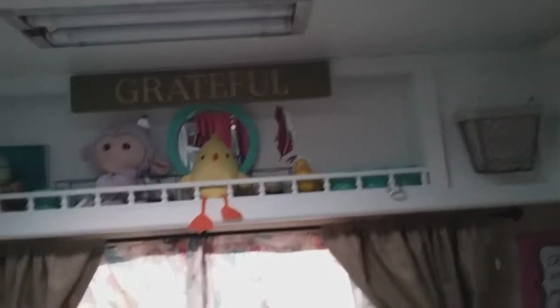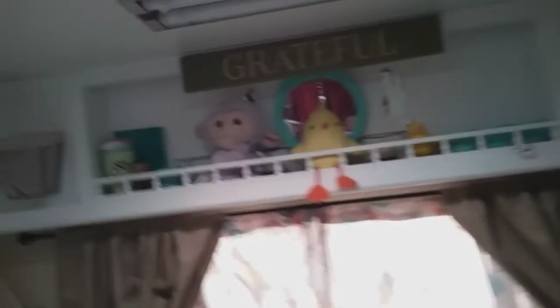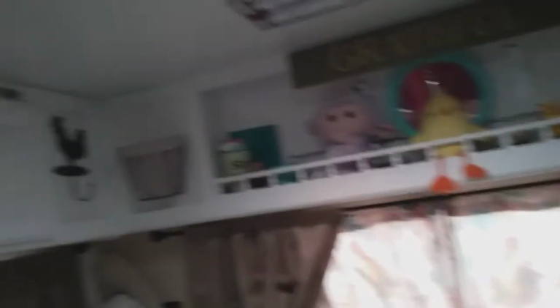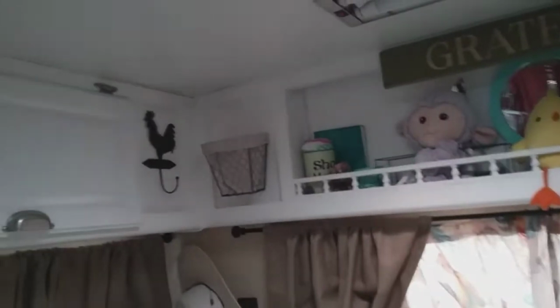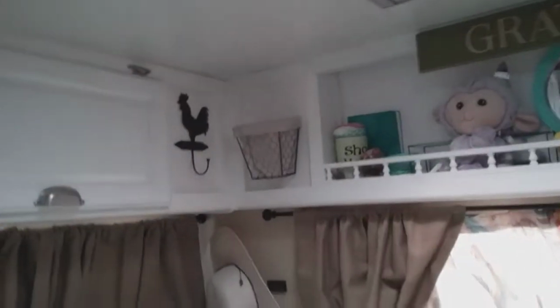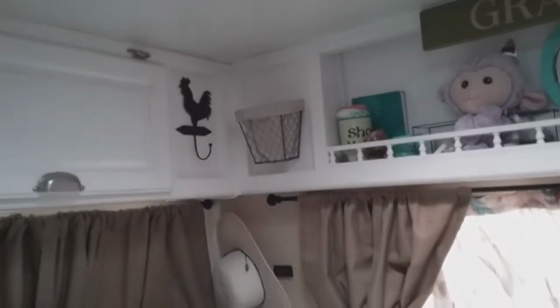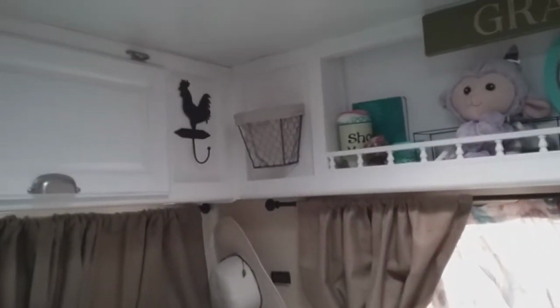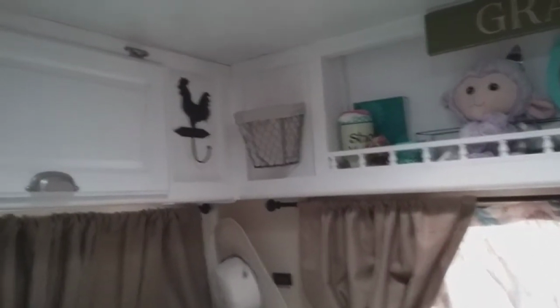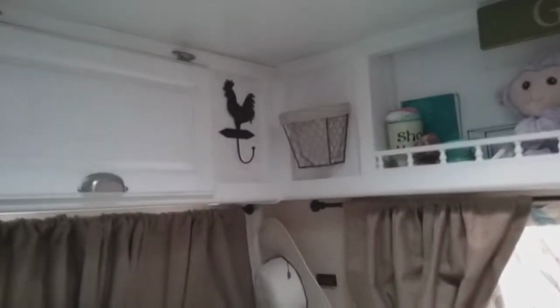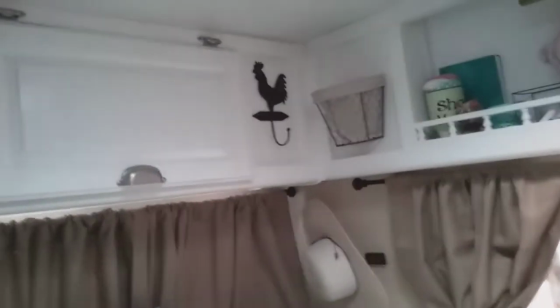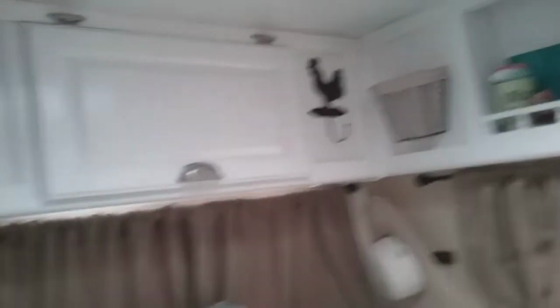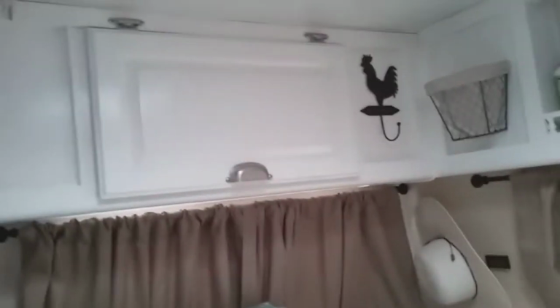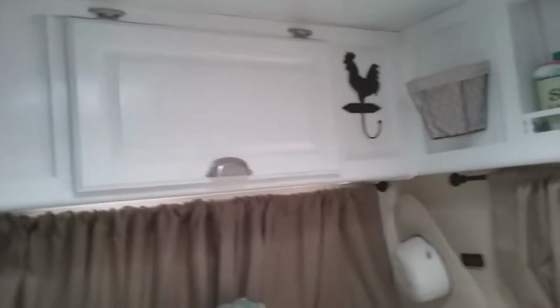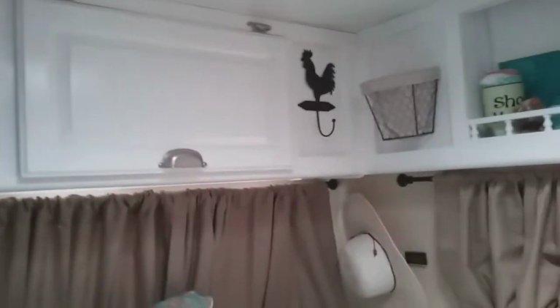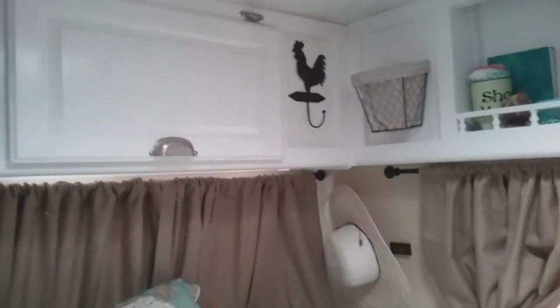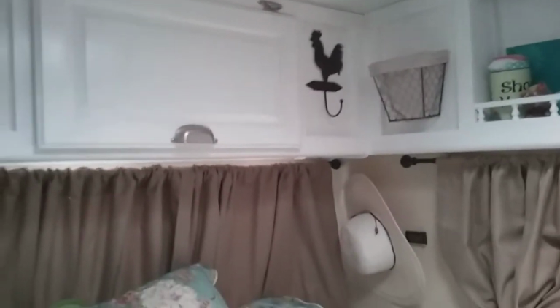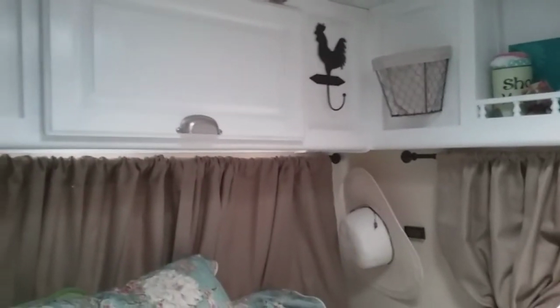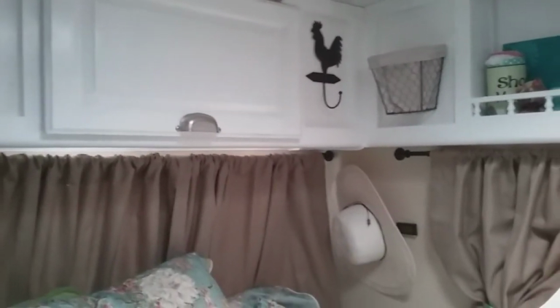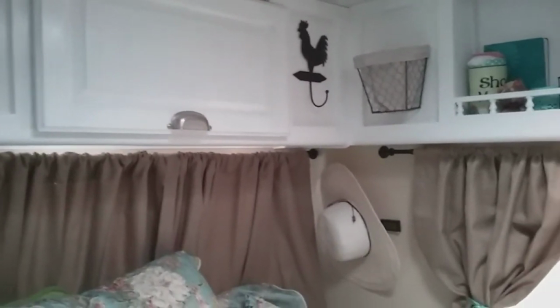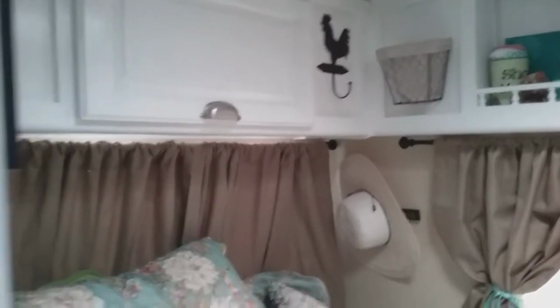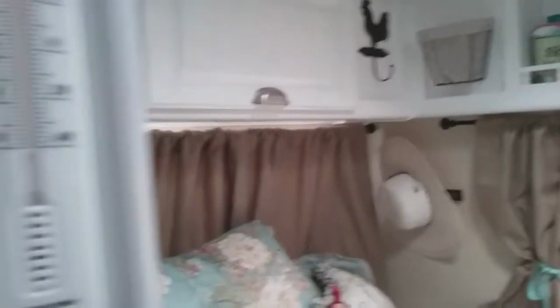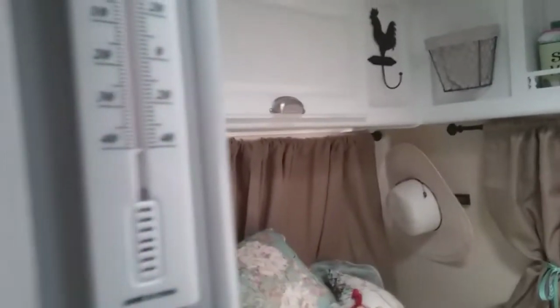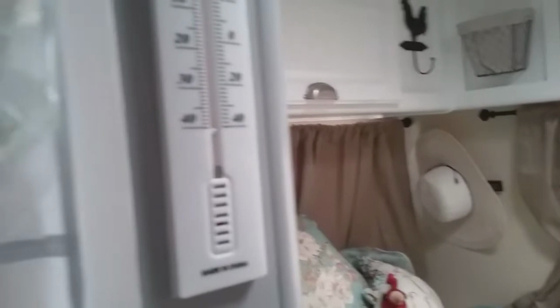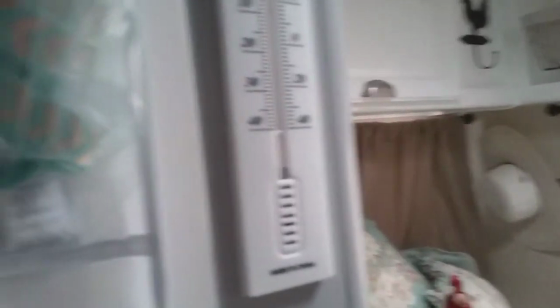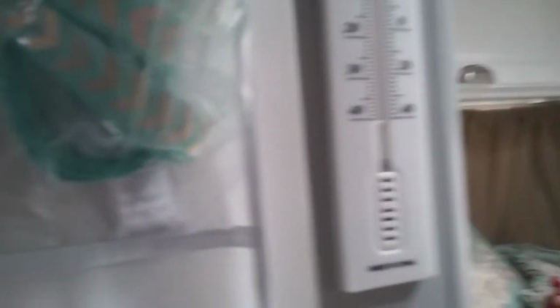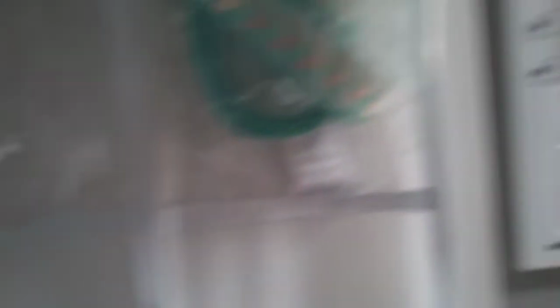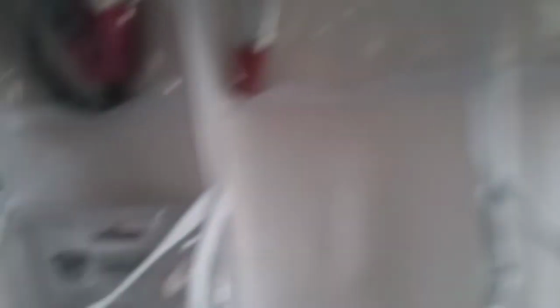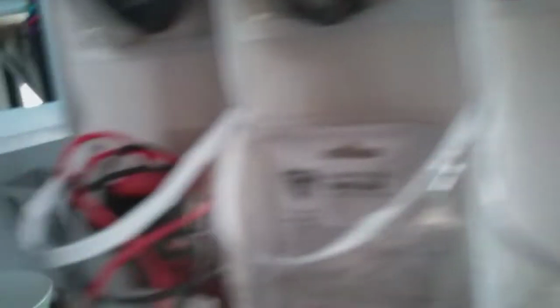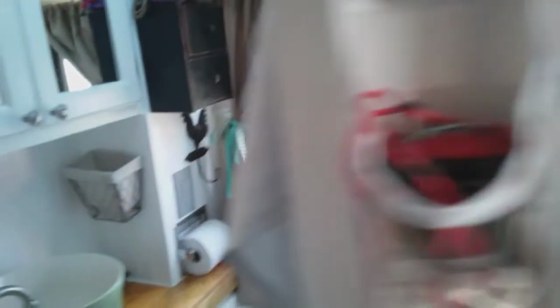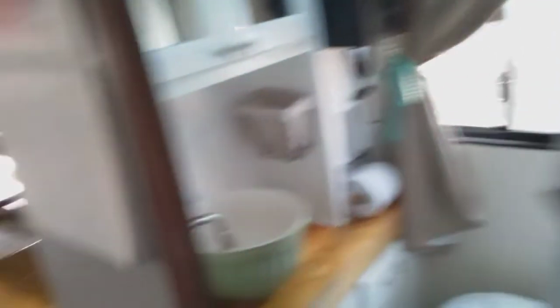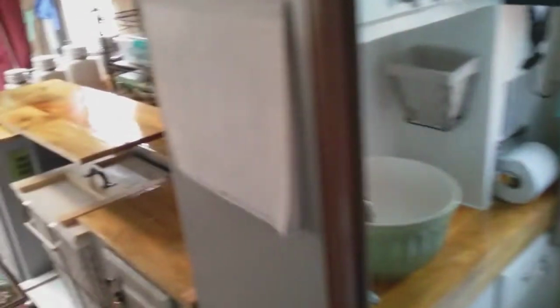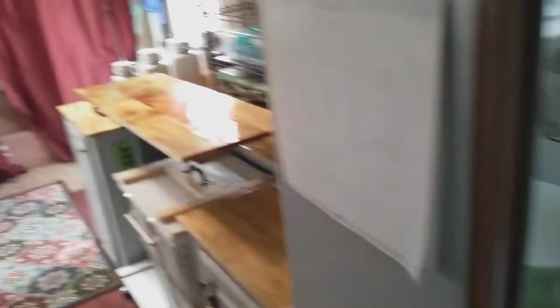Places to put my cell phone and stuff — I put those up. And I put up a hook to hang something. Maybe clothes or something I don't want getting ruined.